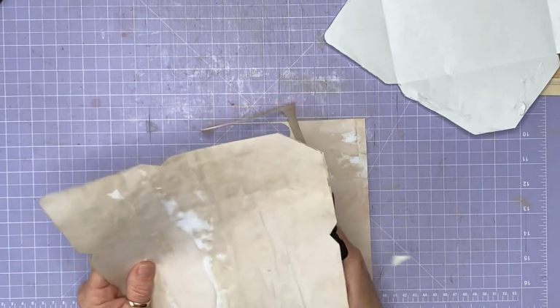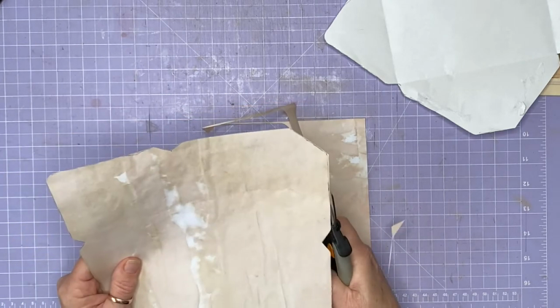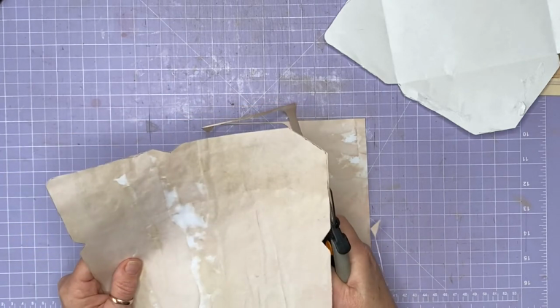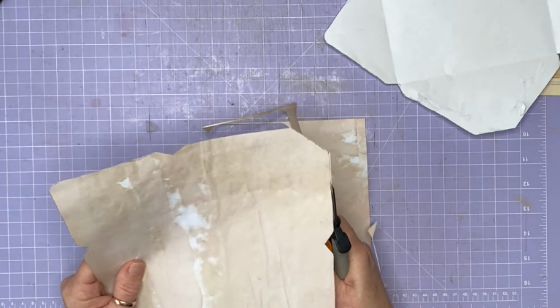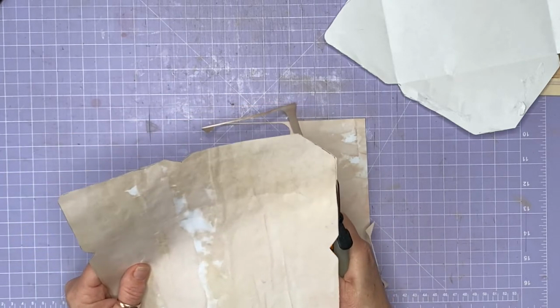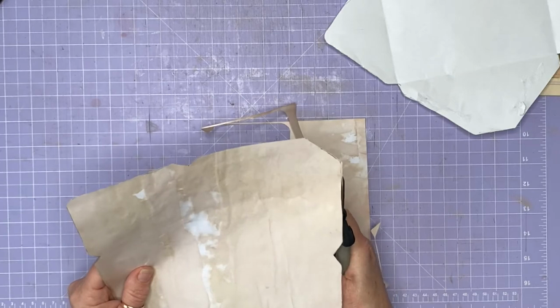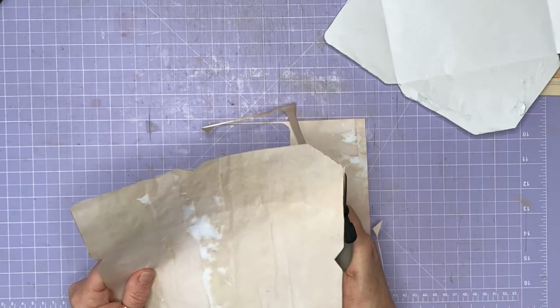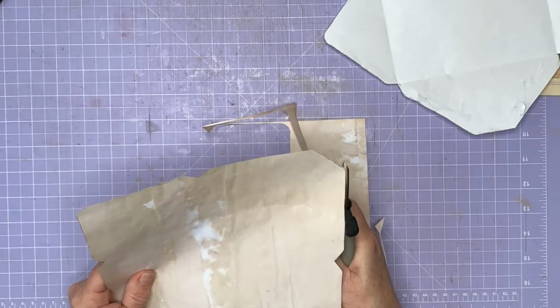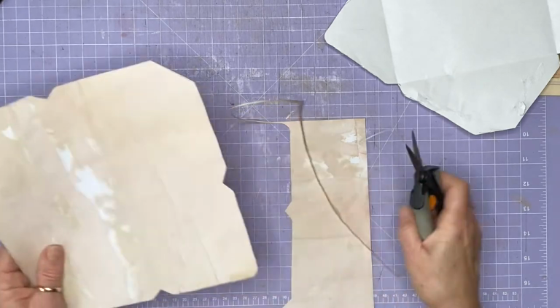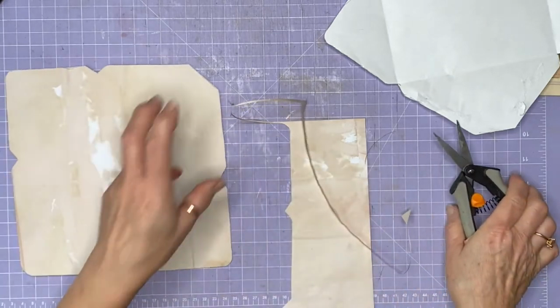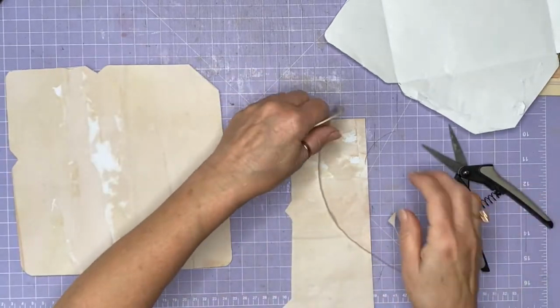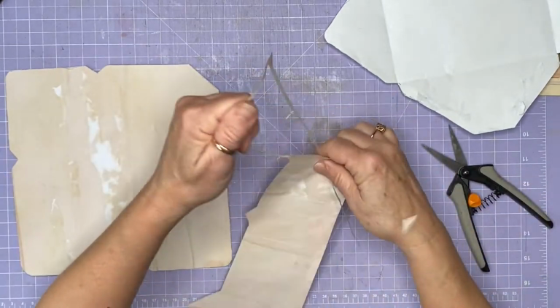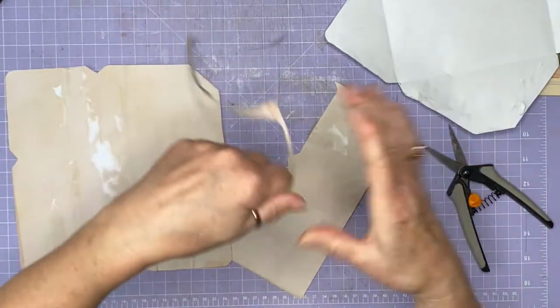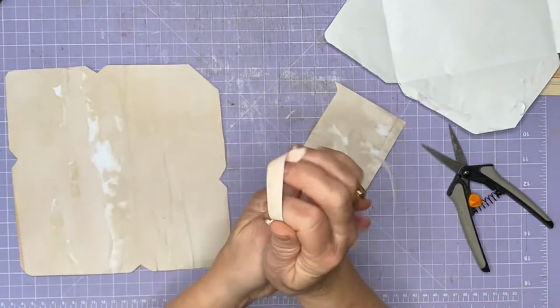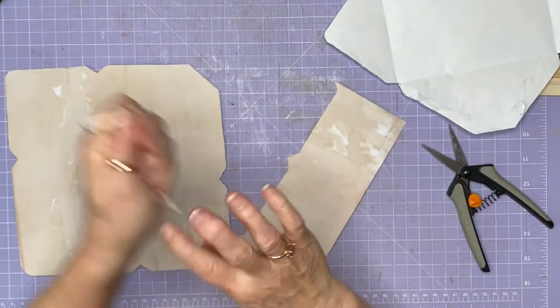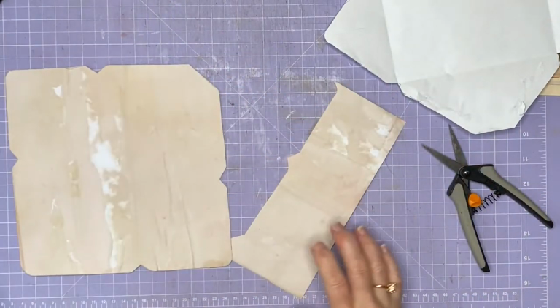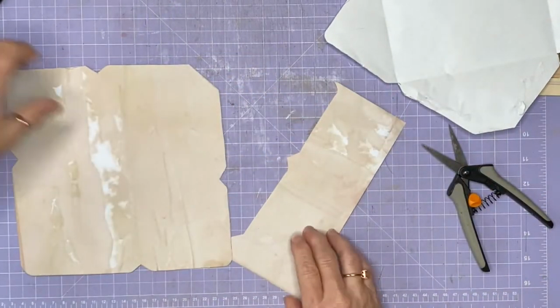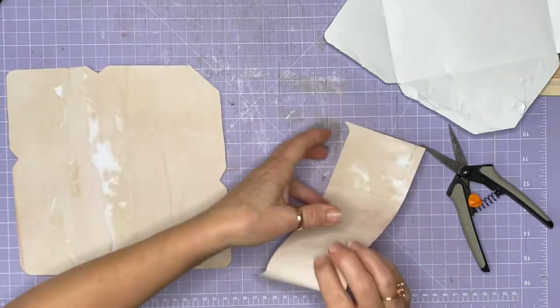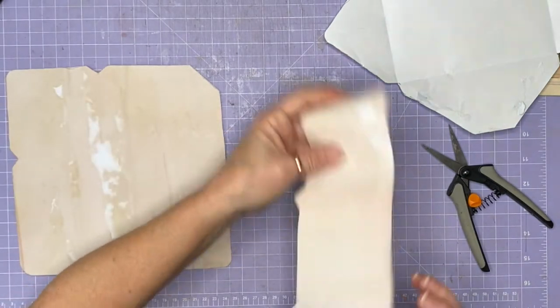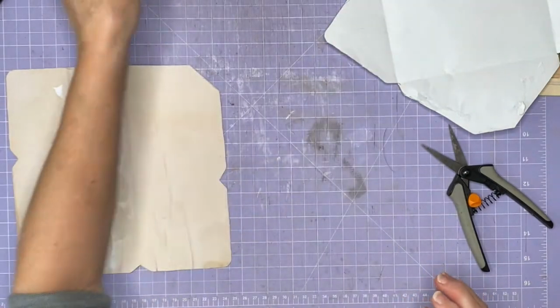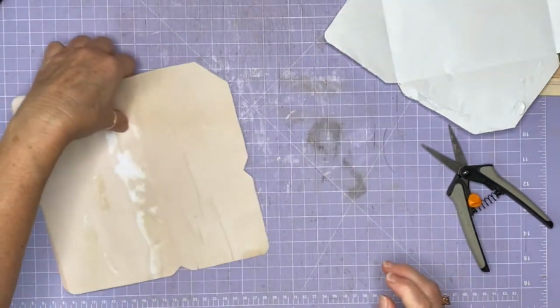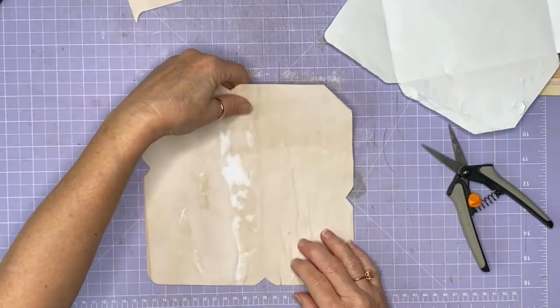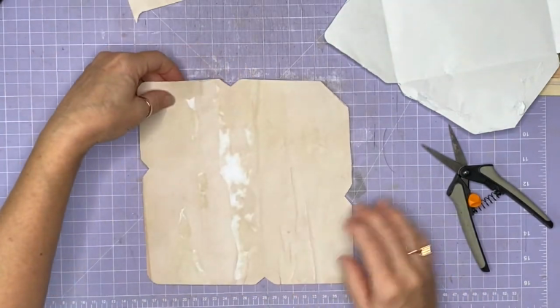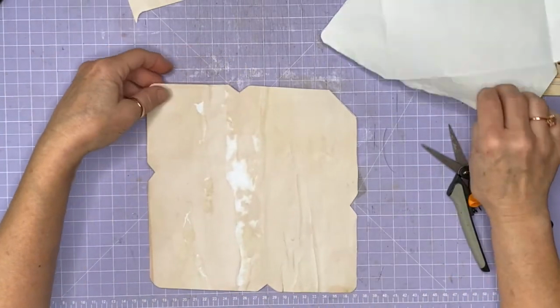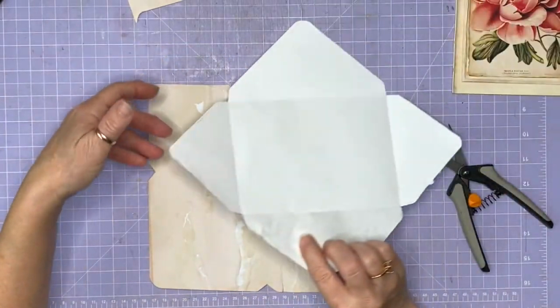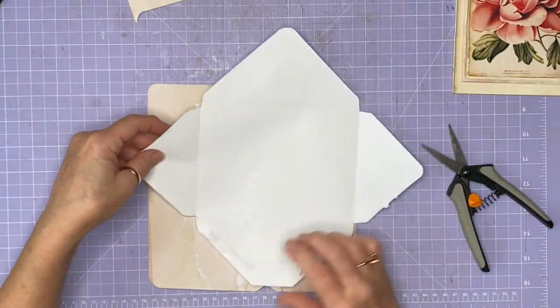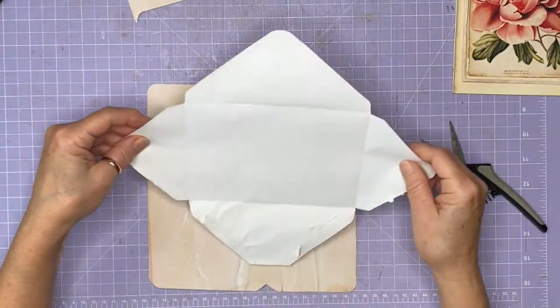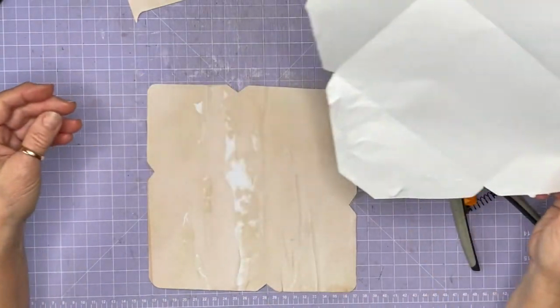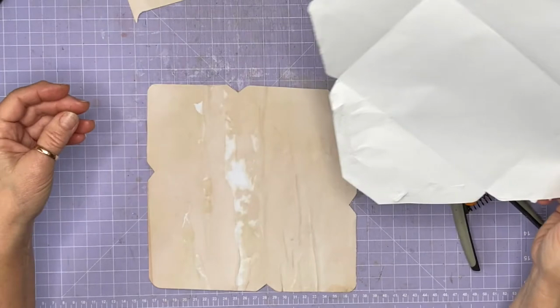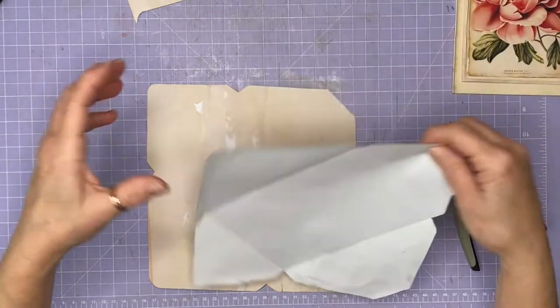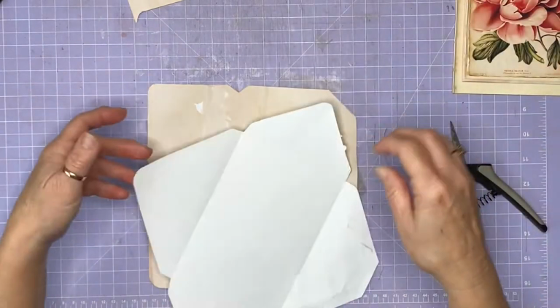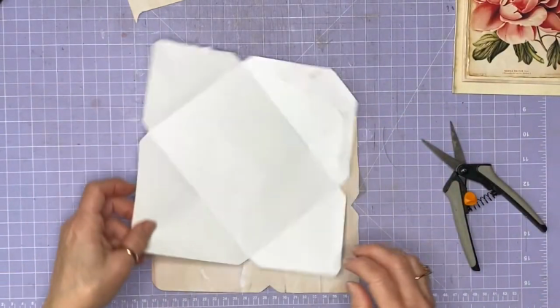If you wanted to make these, you don't even have to bother with the envelopes - you could just buy some envelopes to put them in actually. I just want to use up my paper. Right, let's have a look at how this goes.